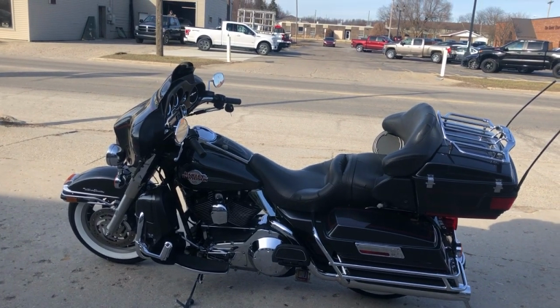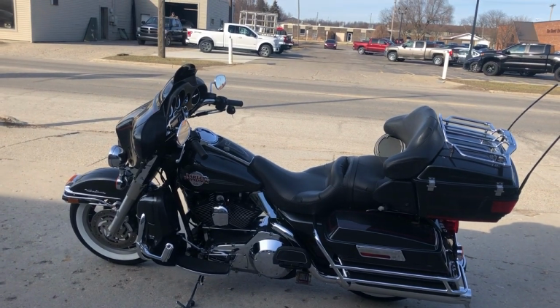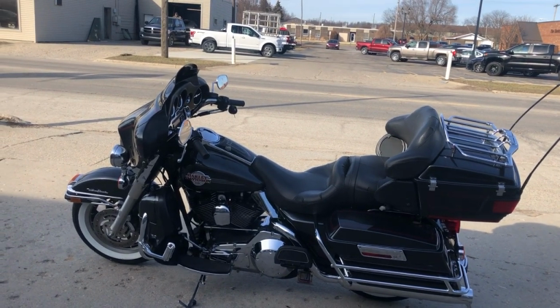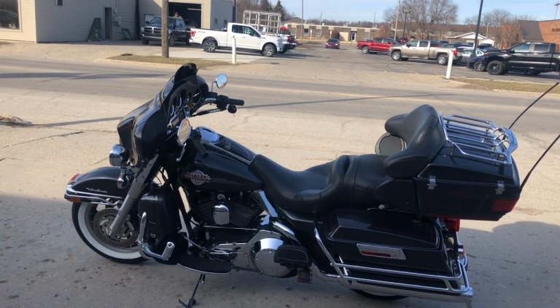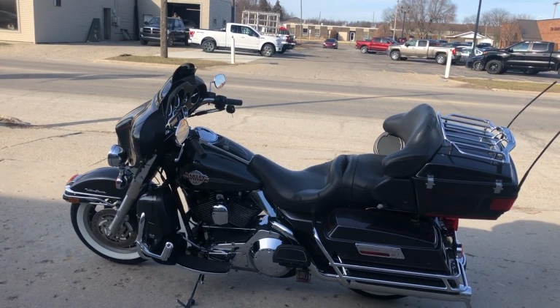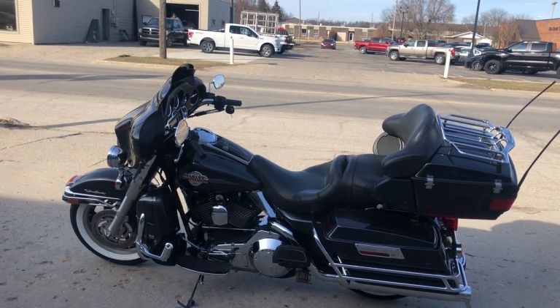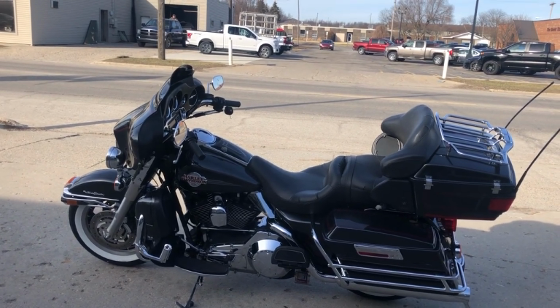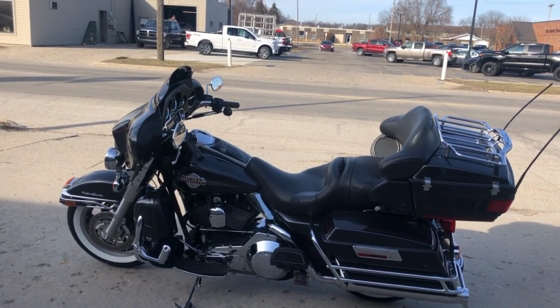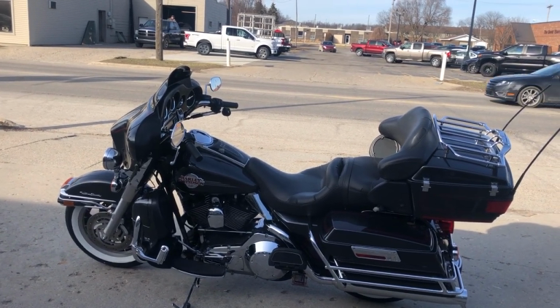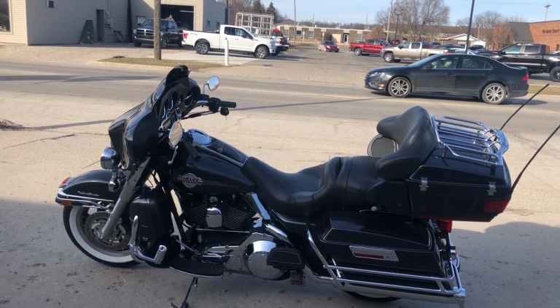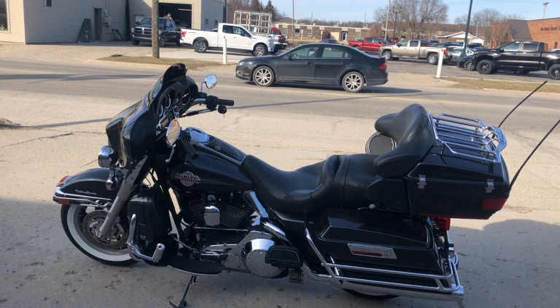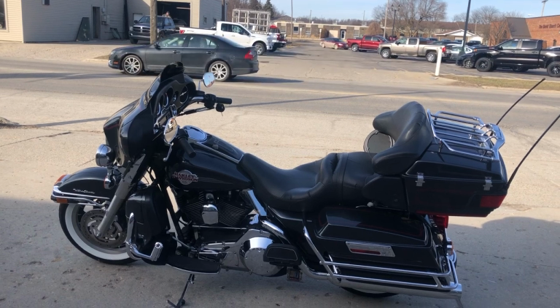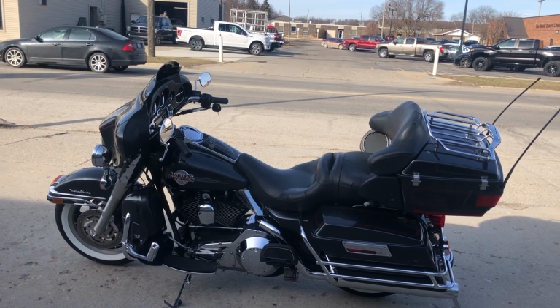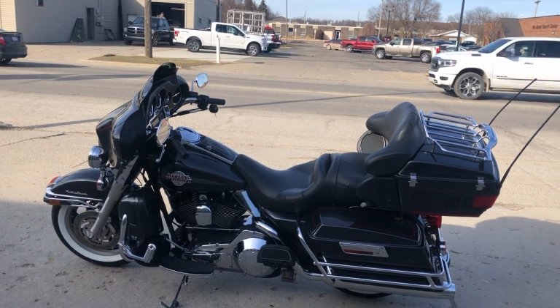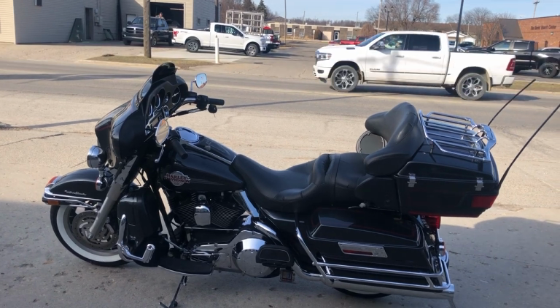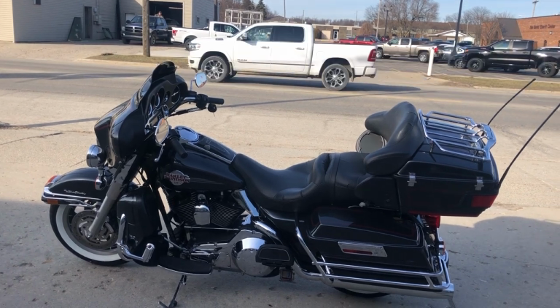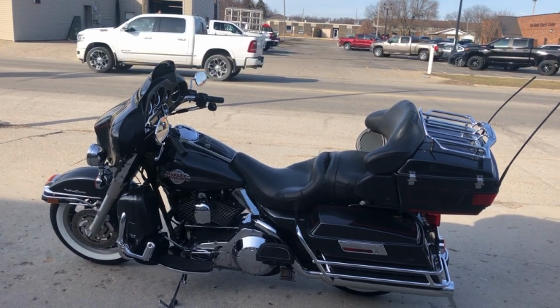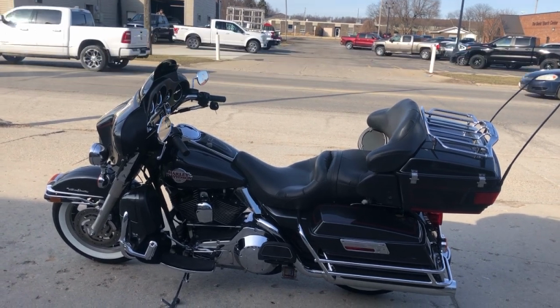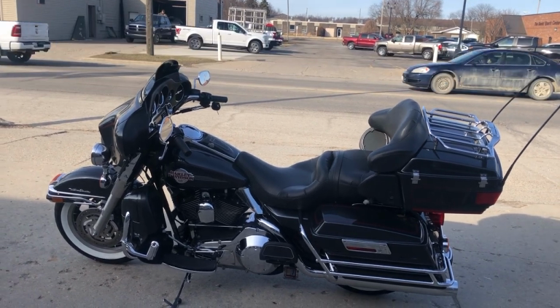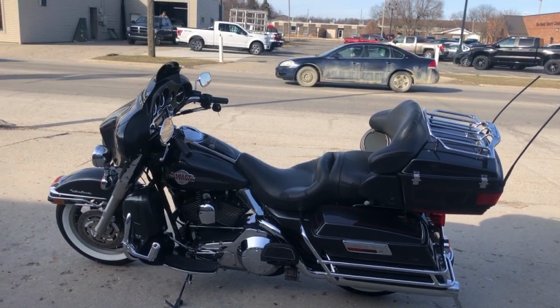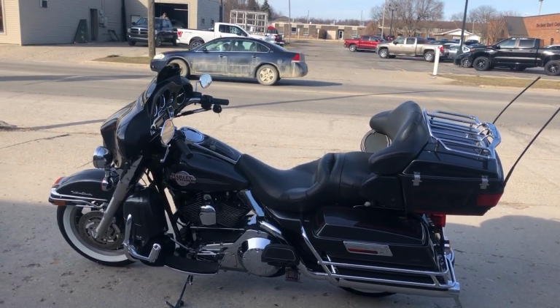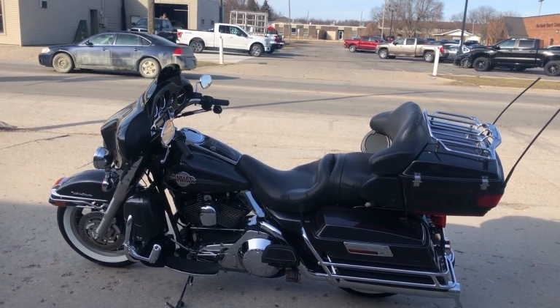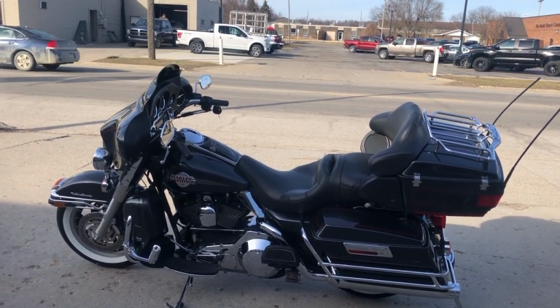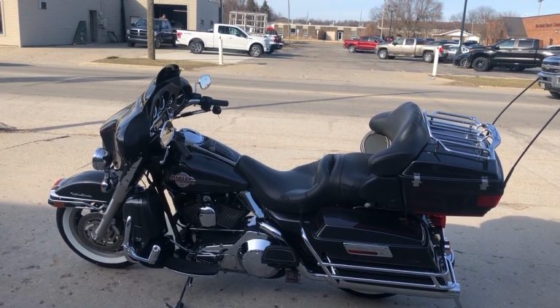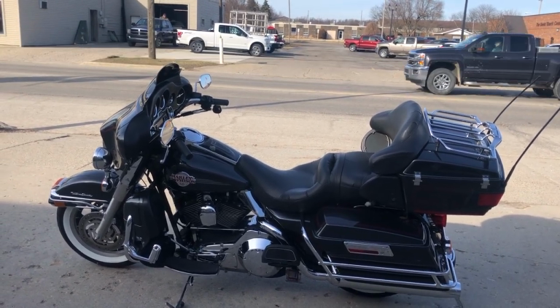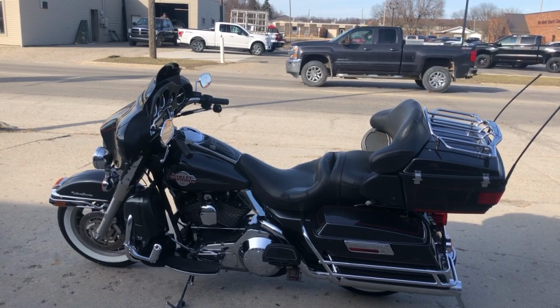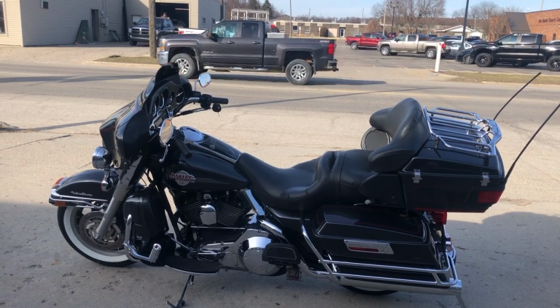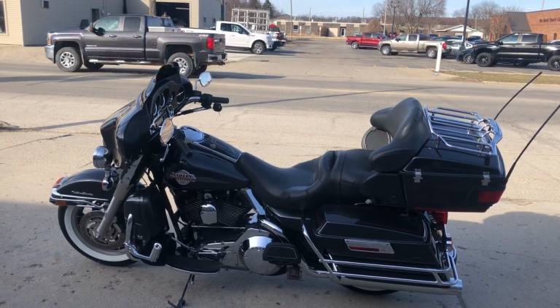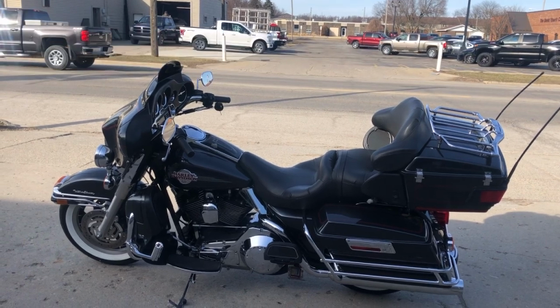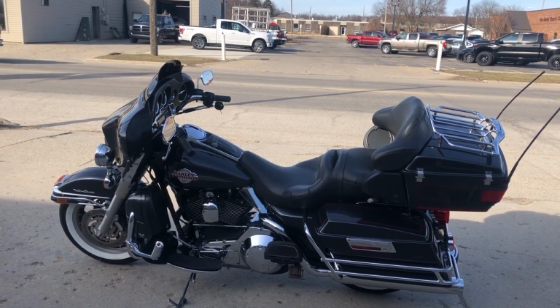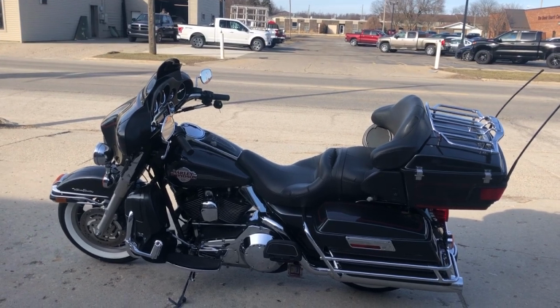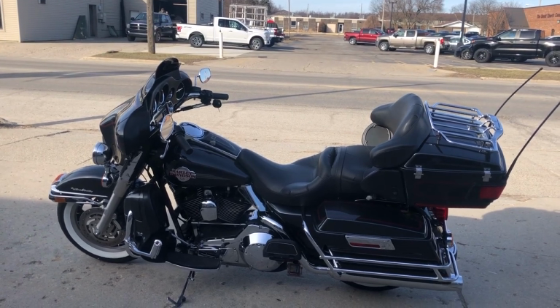It's a great bike for the money. Buy with confidence at ApprovalPowerSports.com. Give us a call: 888-743-3990. Ask for John.